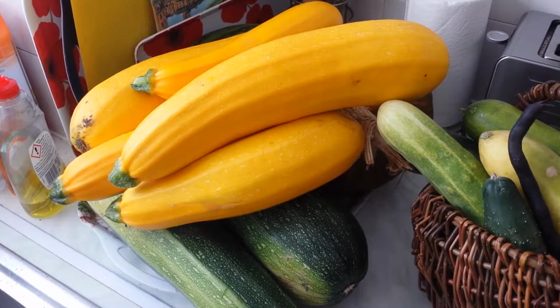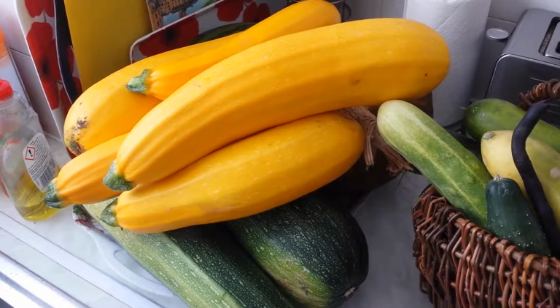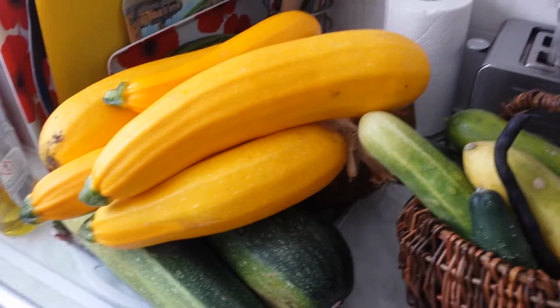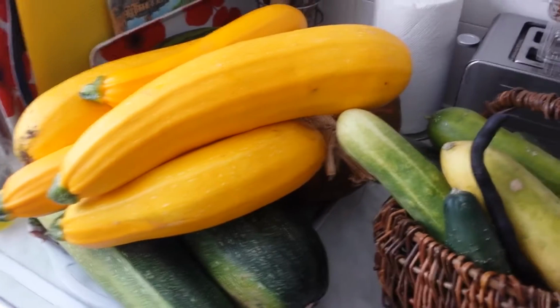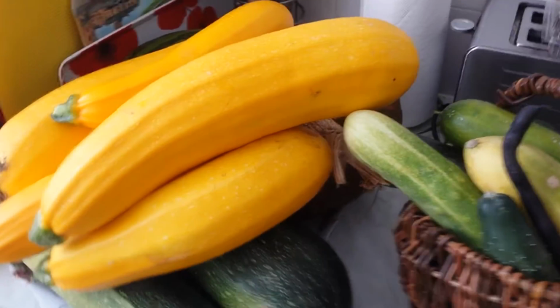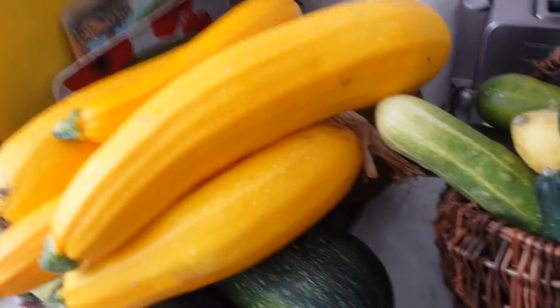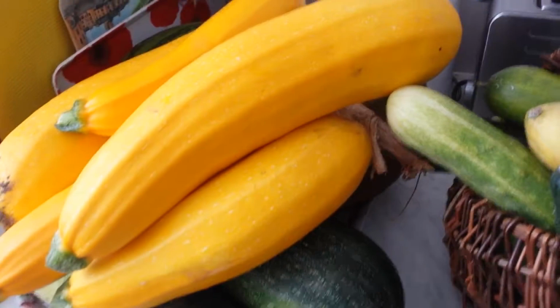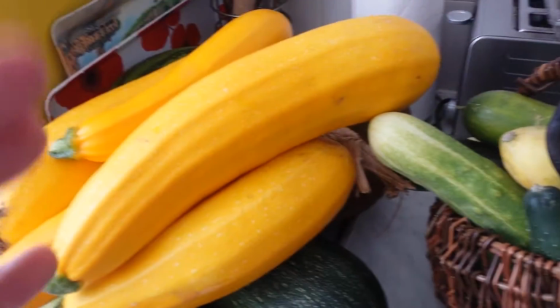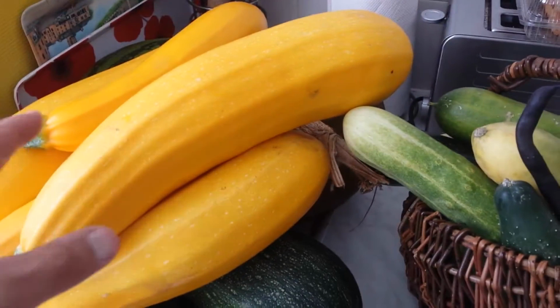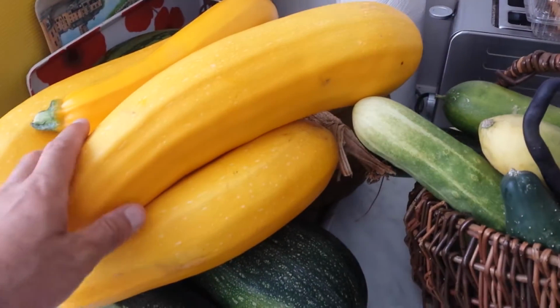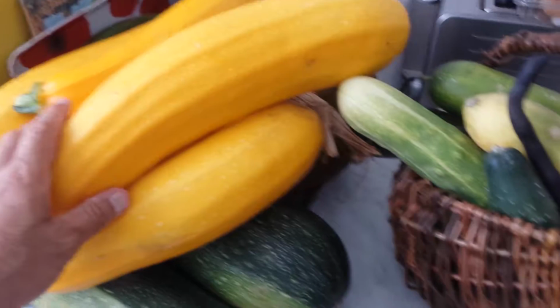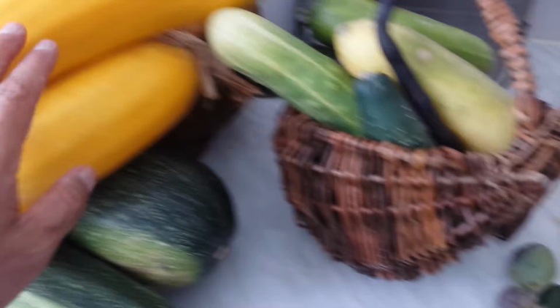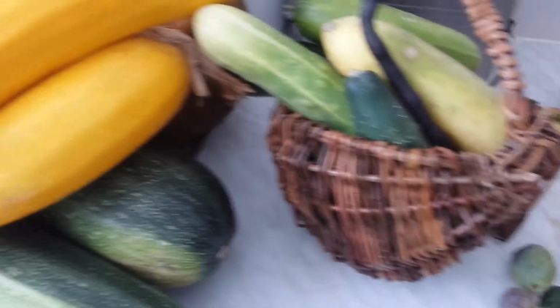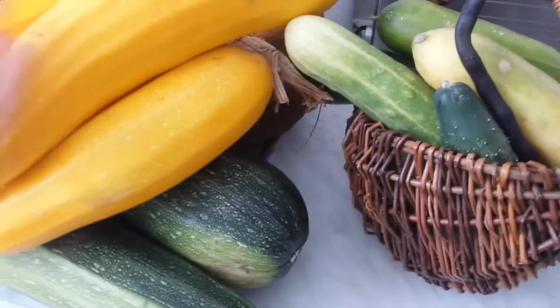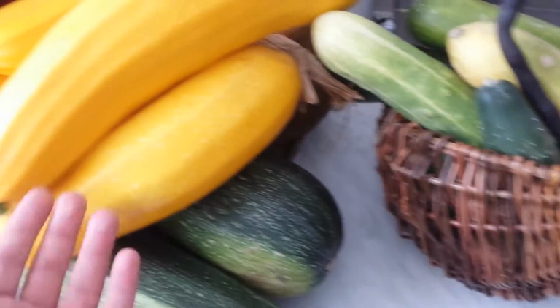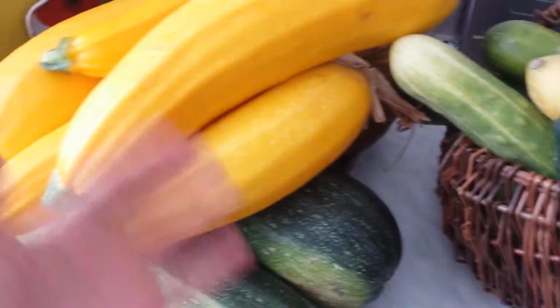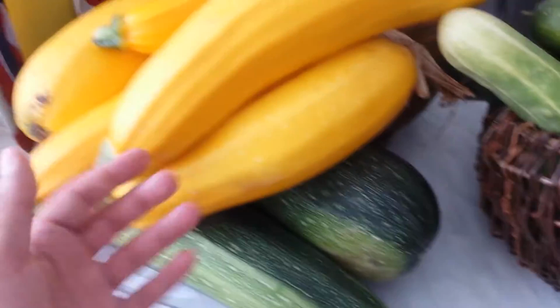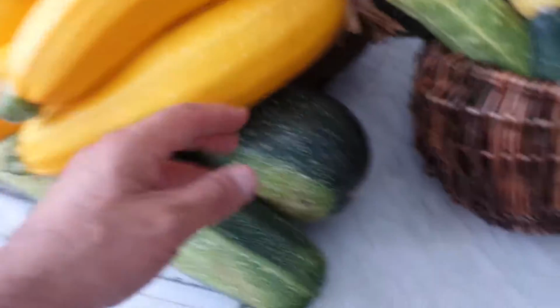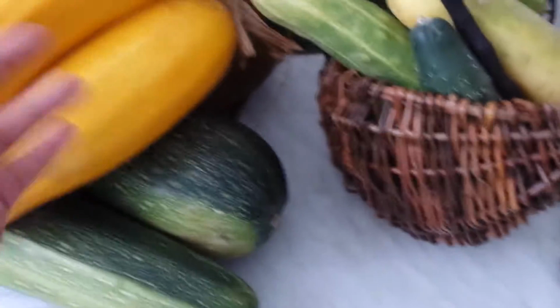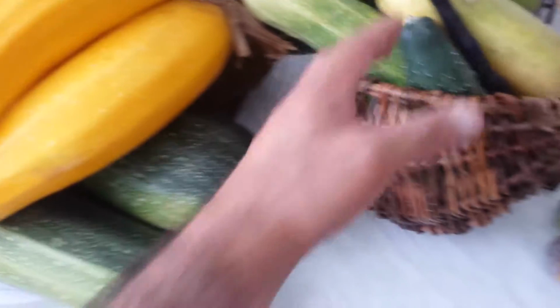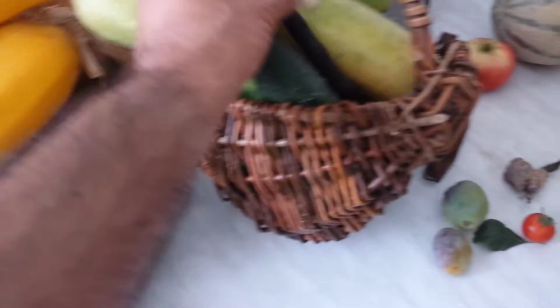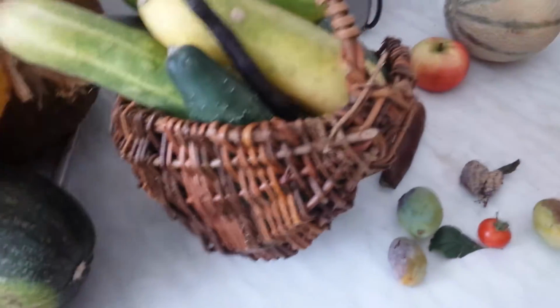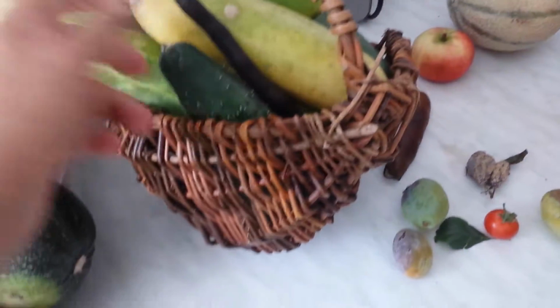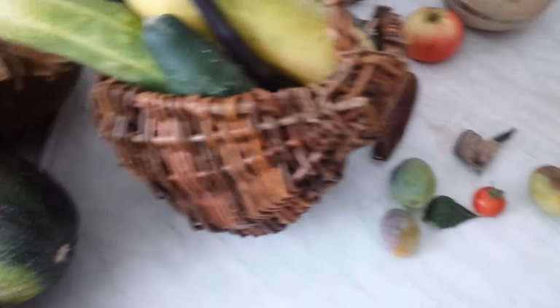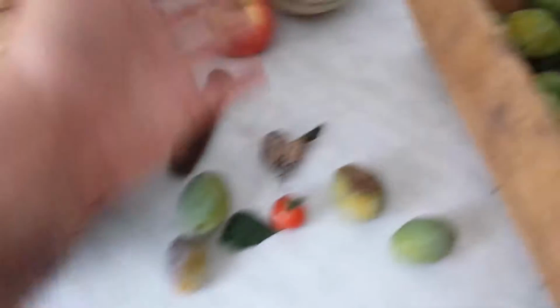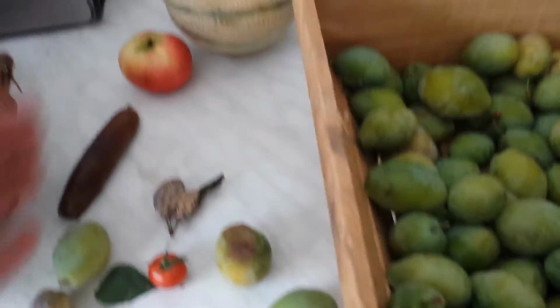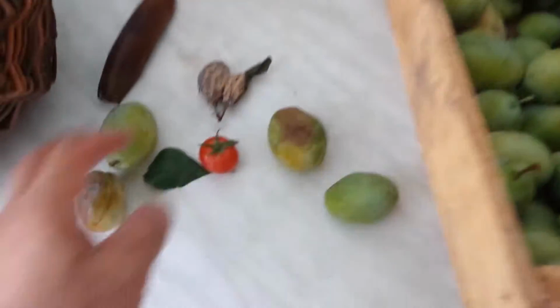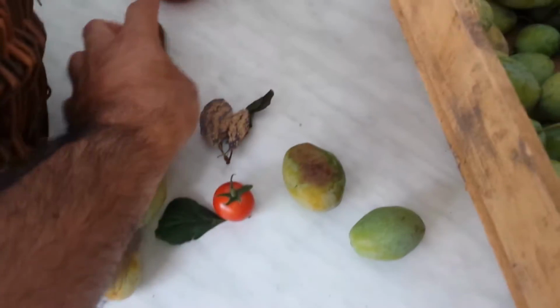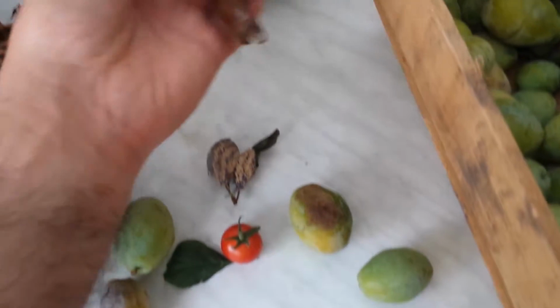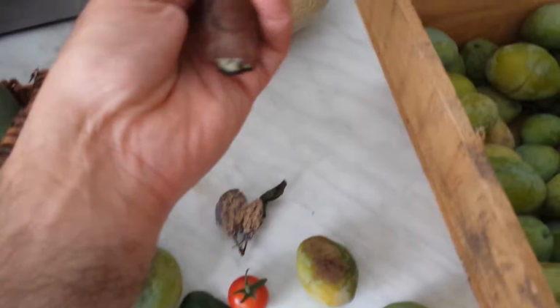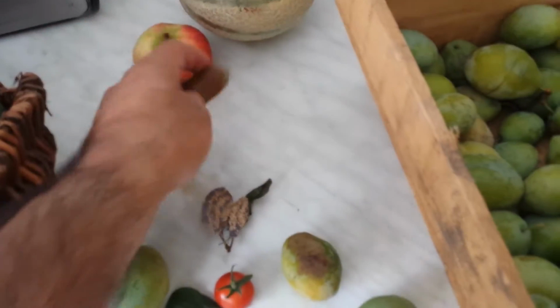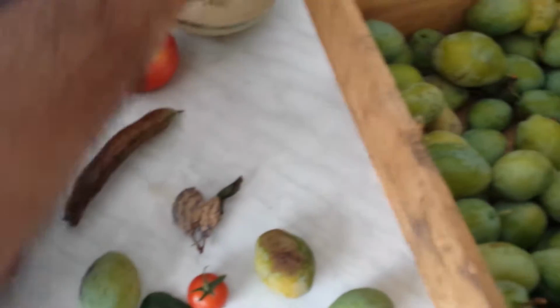Today I went for harvesting some of our crop. These are courgettes, different courgettes, beans, cucumber, apple, and the last of the broad beans.